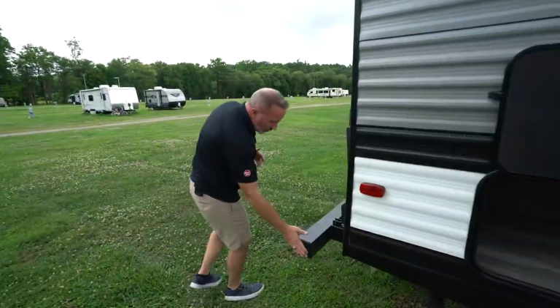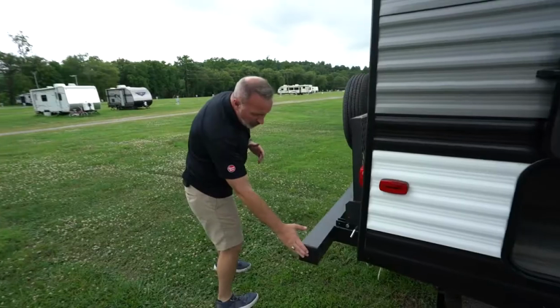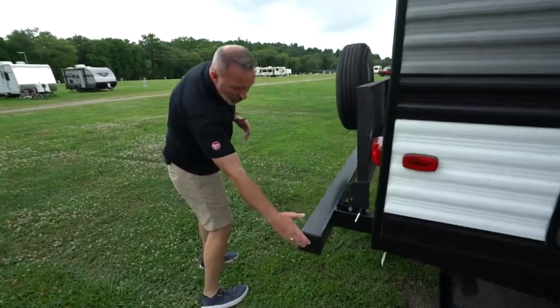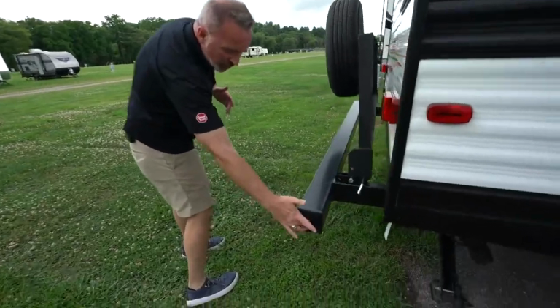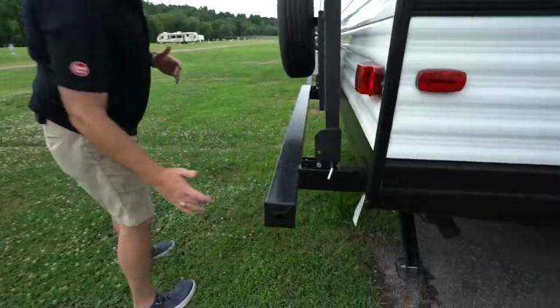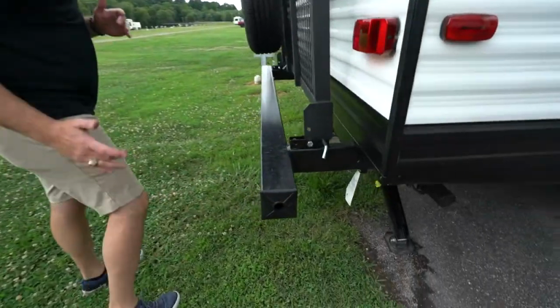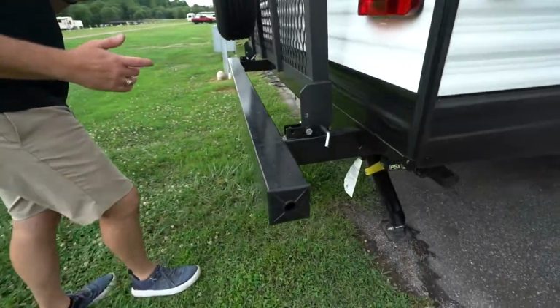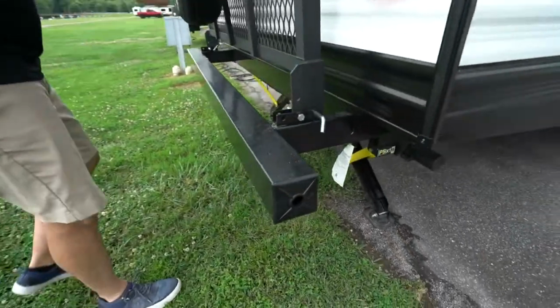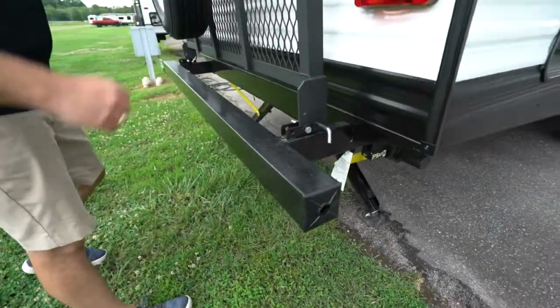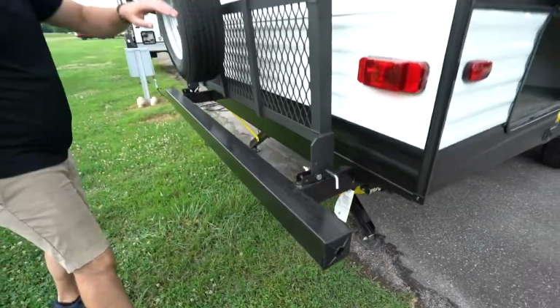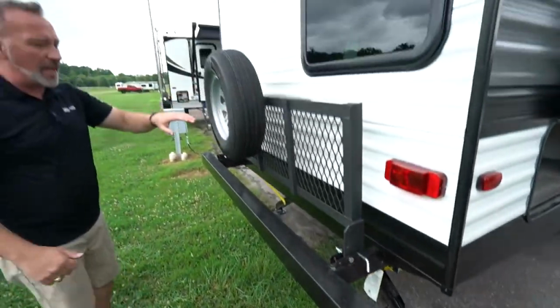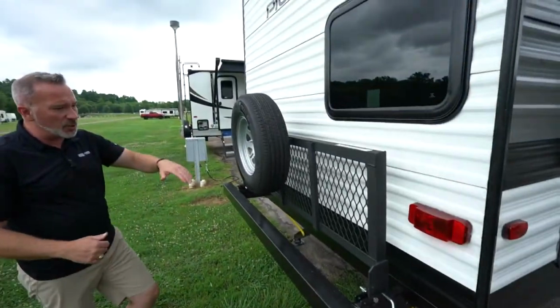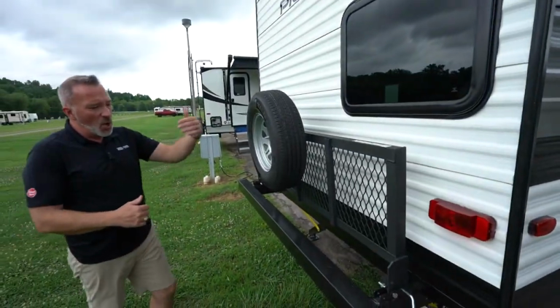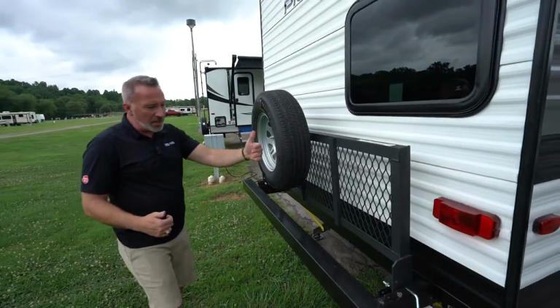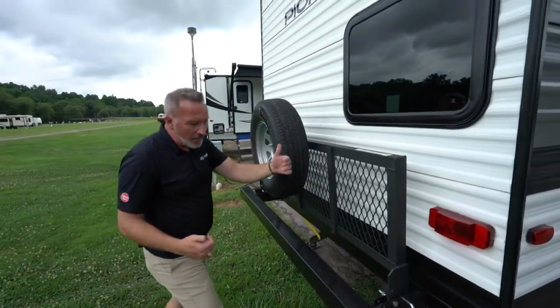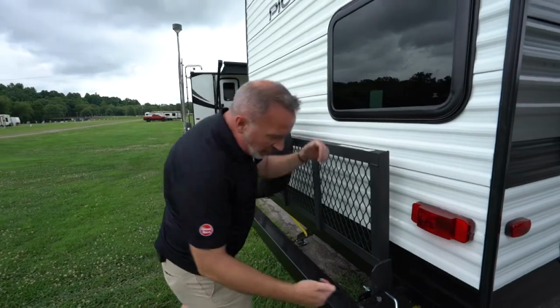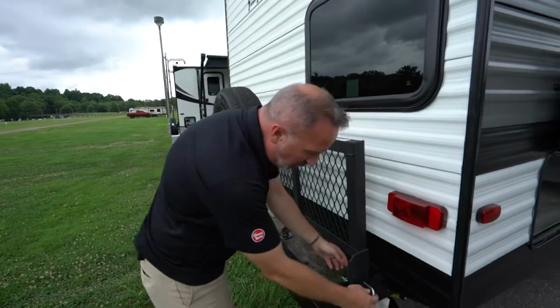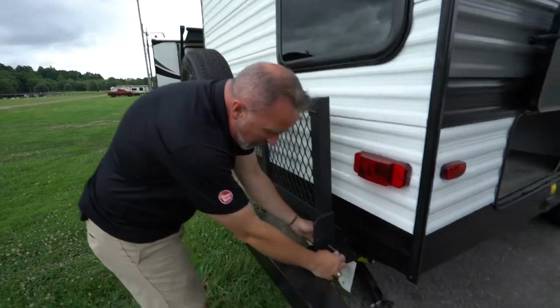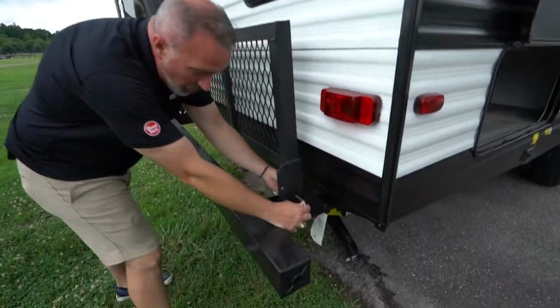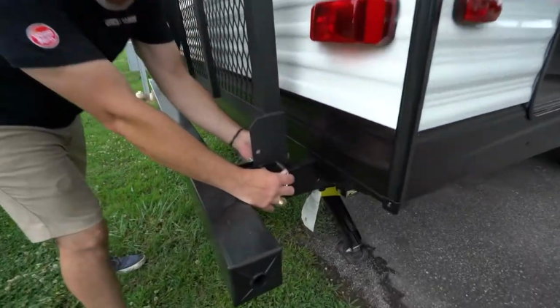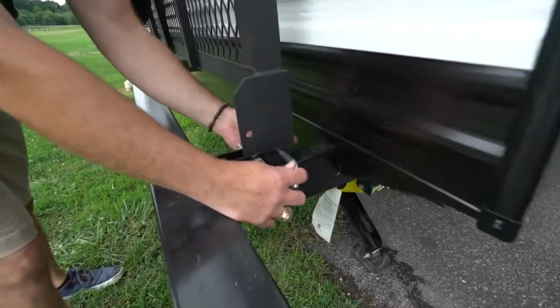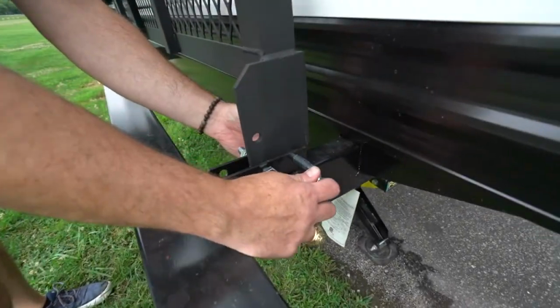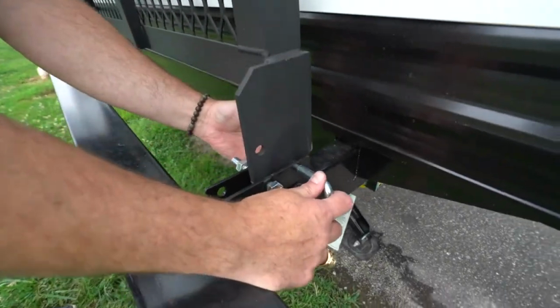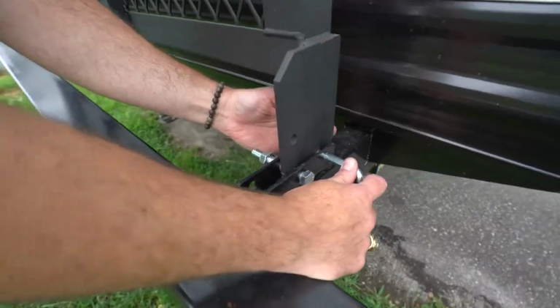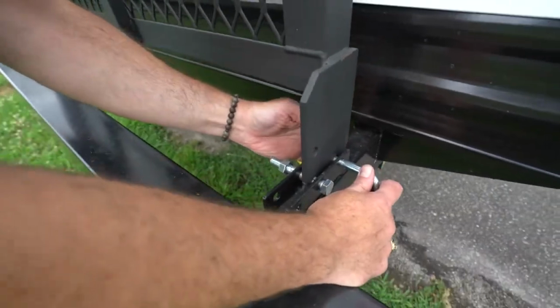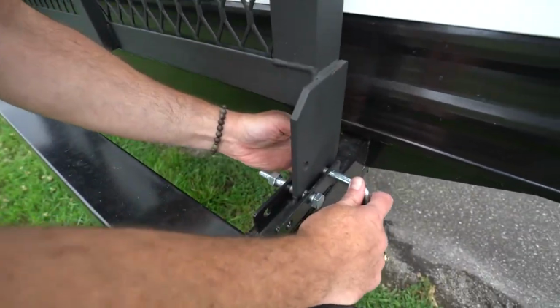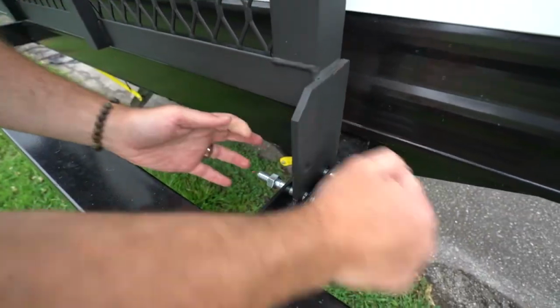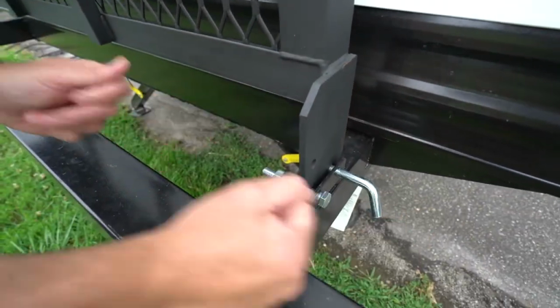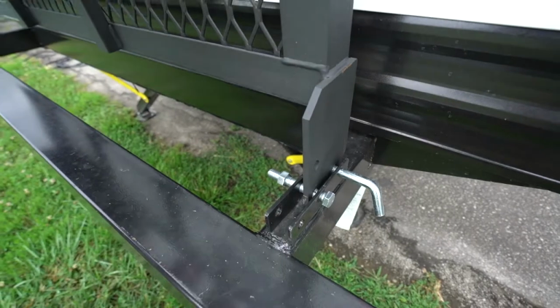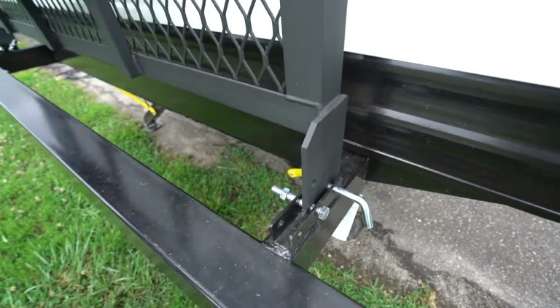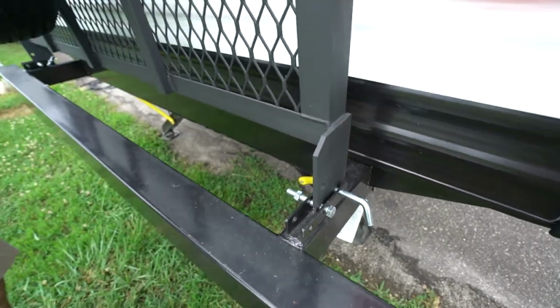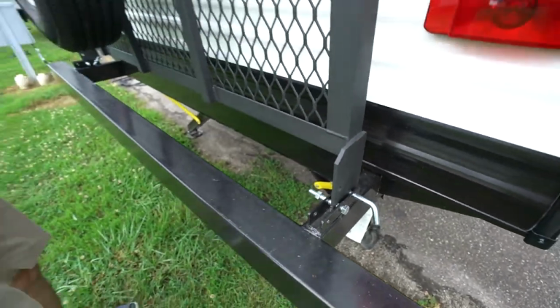4x4 sewer hose storage is where your sewer hose will go. I do have a tailgate on this one, which does come from the manufacturer. You just remove the pin over here on this side, pull it out, and that's how you lay this down.